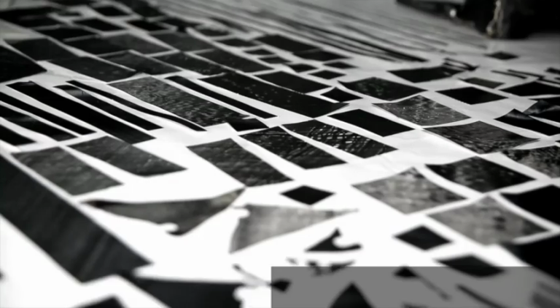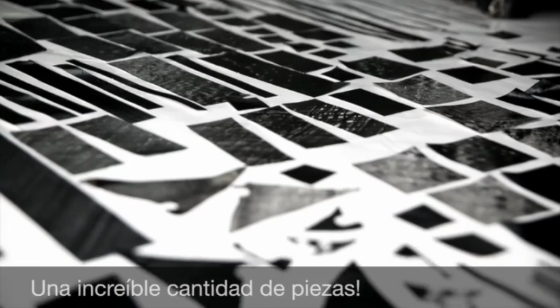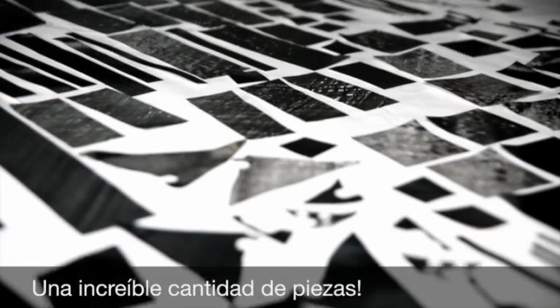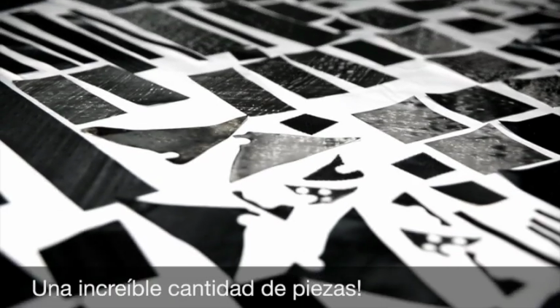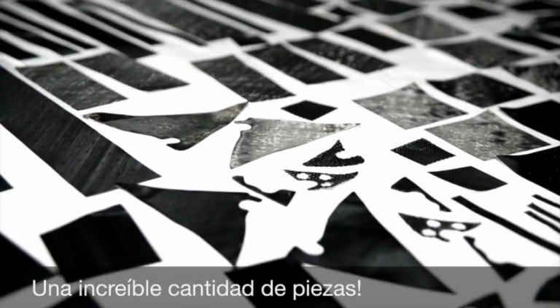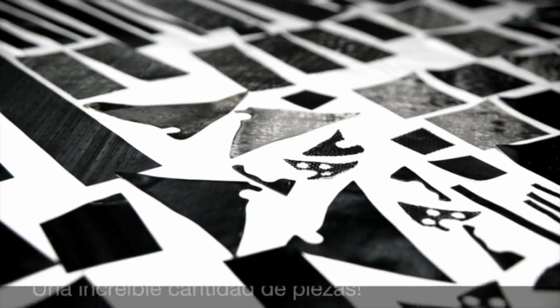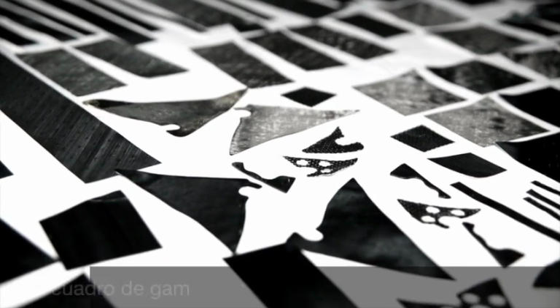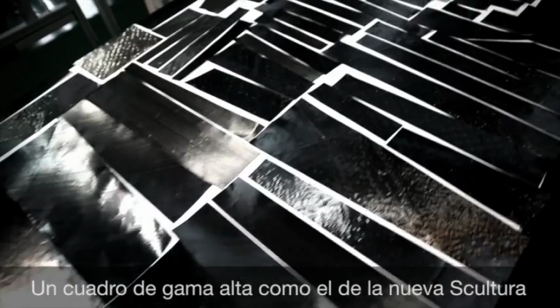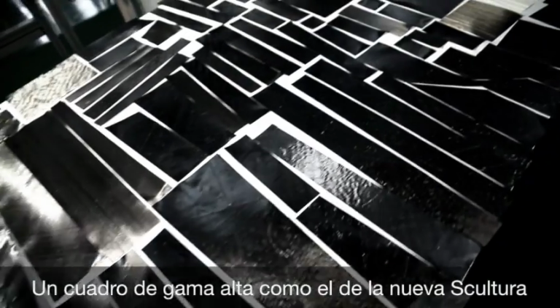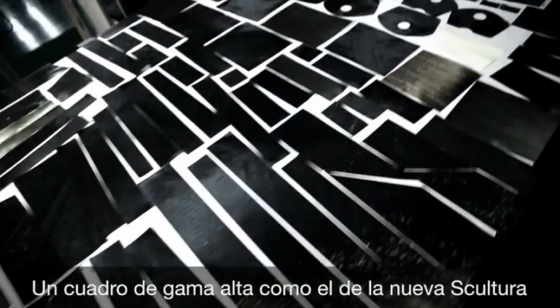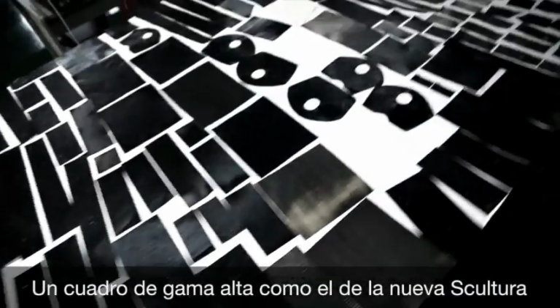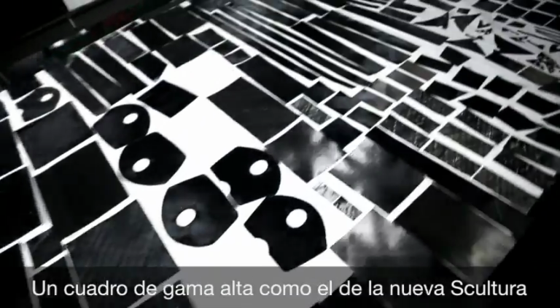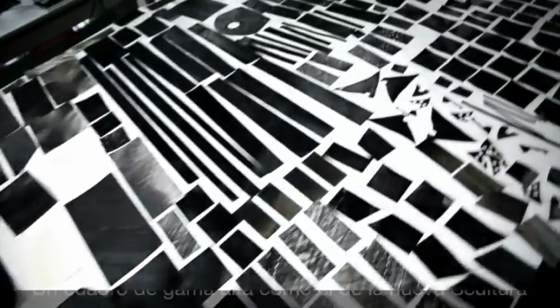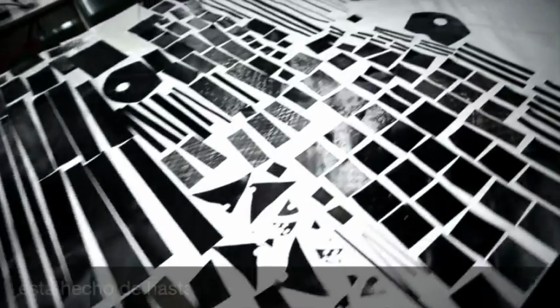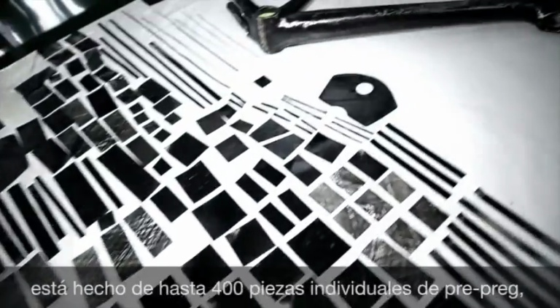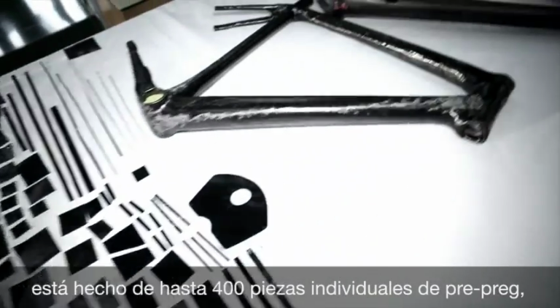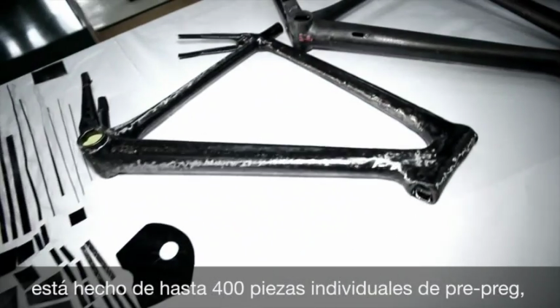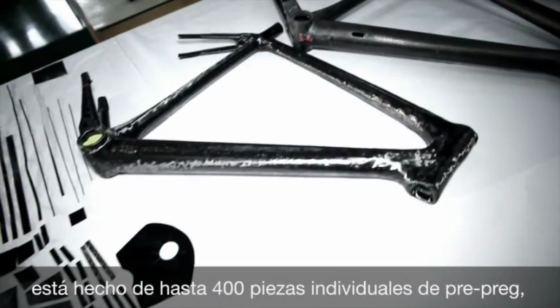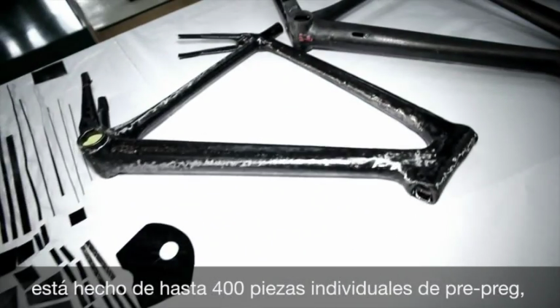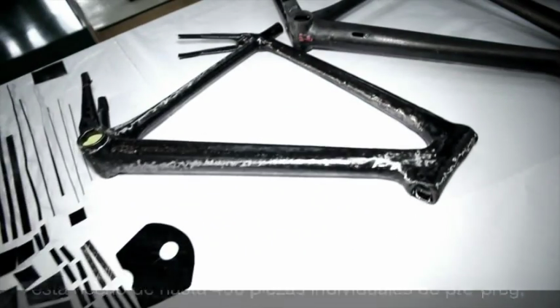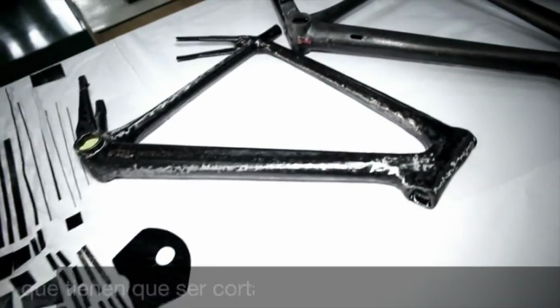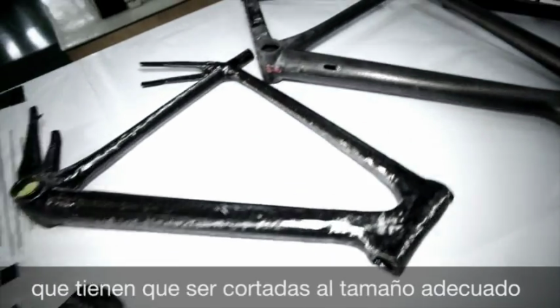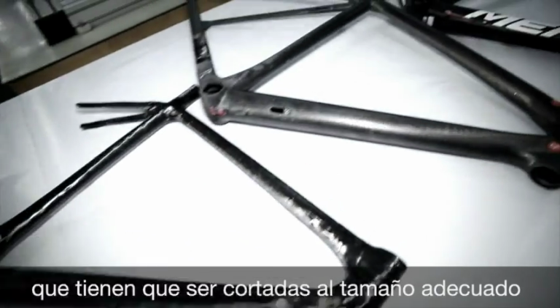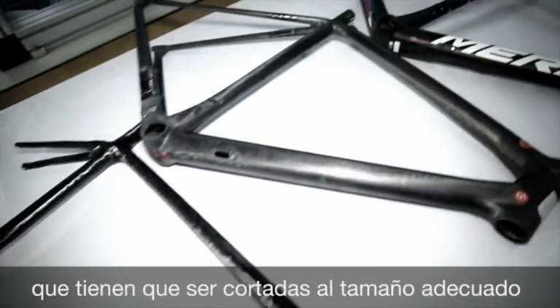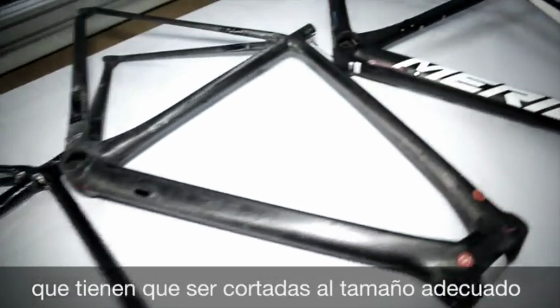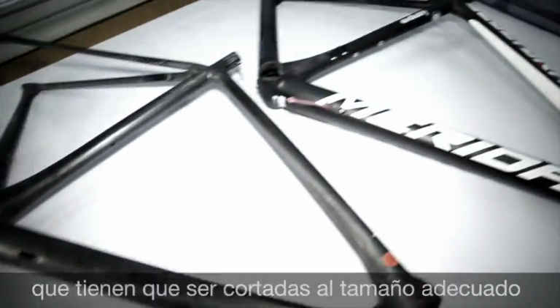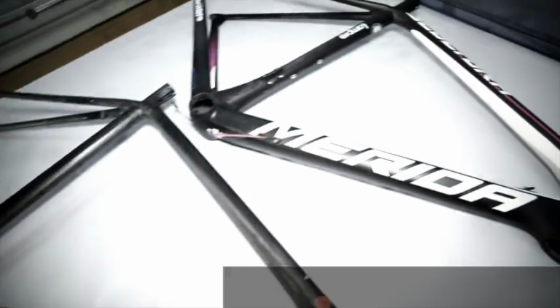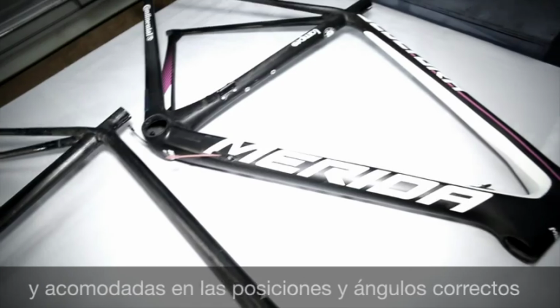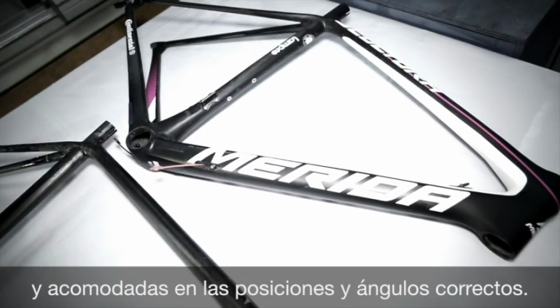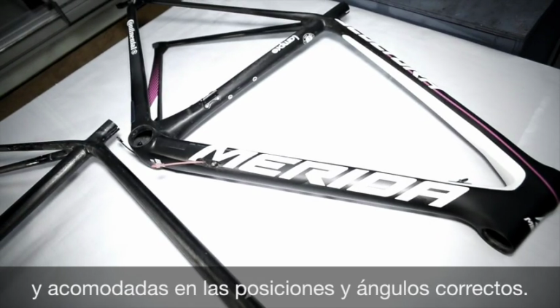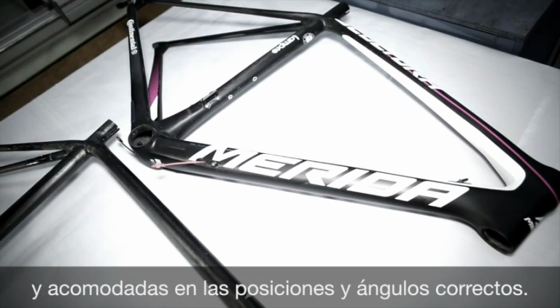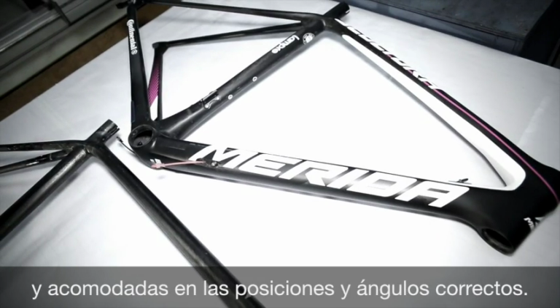An amazing number of parts — top level frames like the new Sculptura are made of up to 400 single prepreg pieces, which have to be cut to size and arranged at the correct positions and angles.